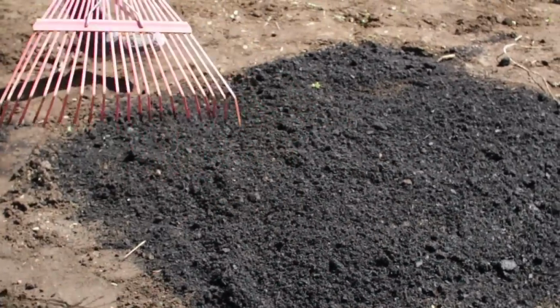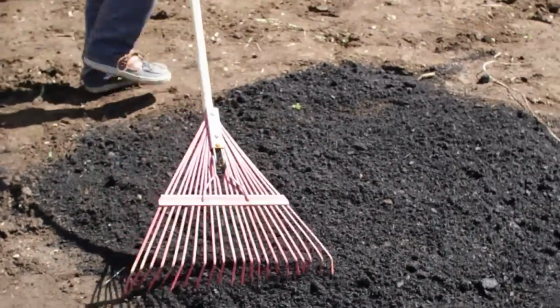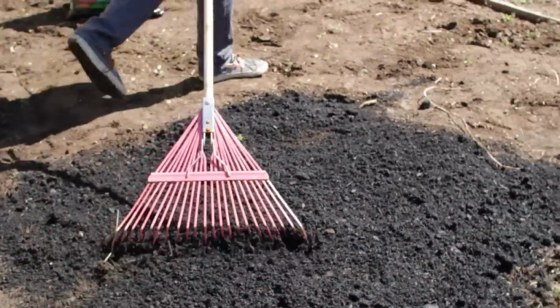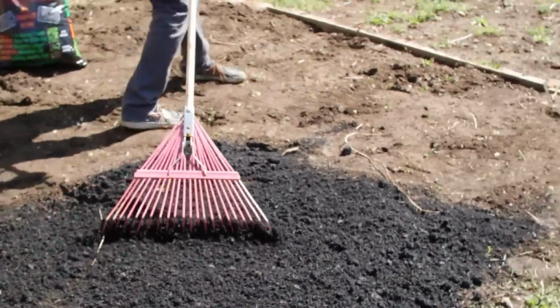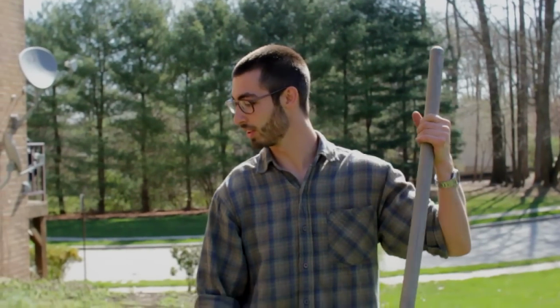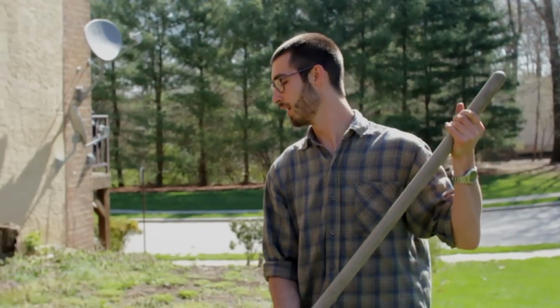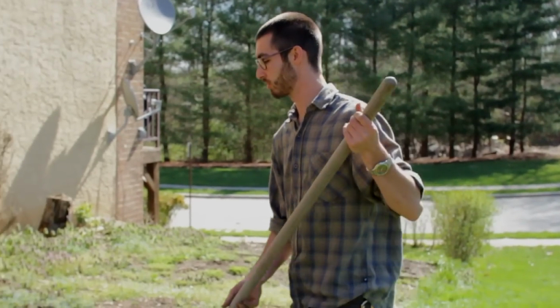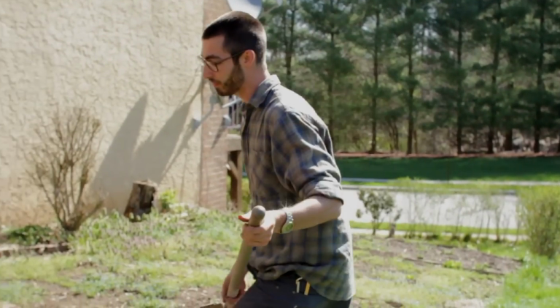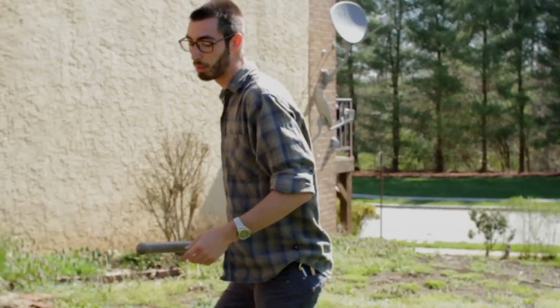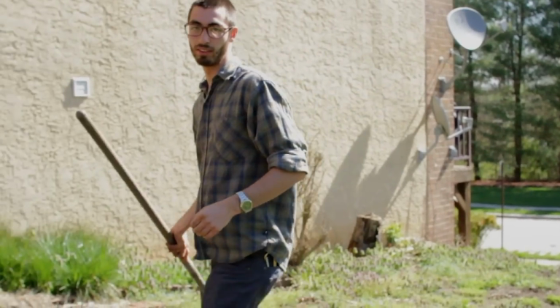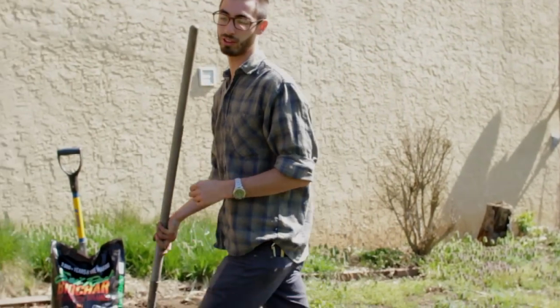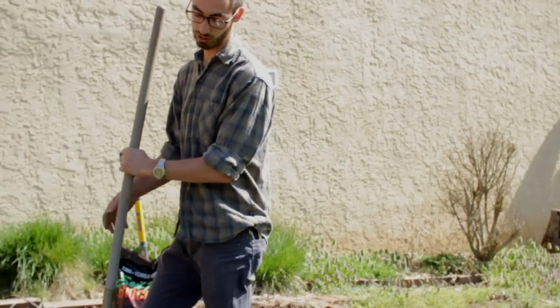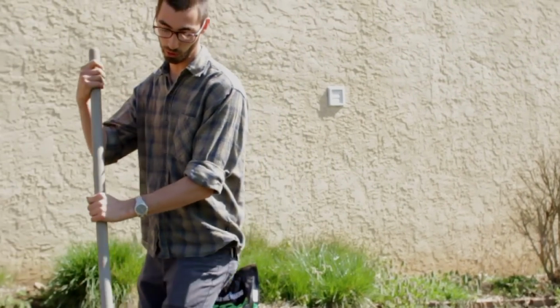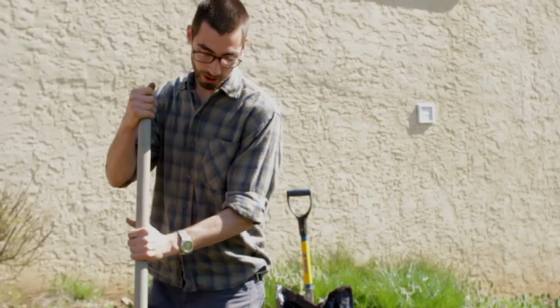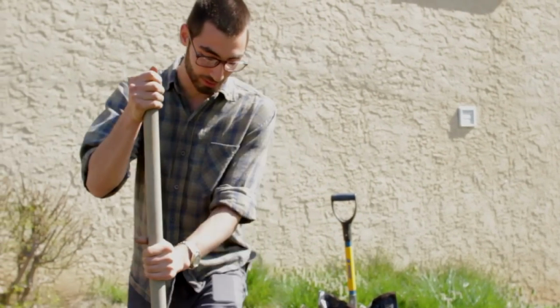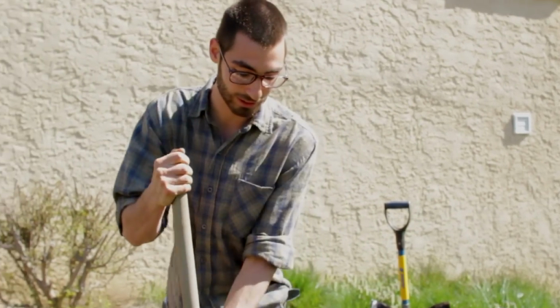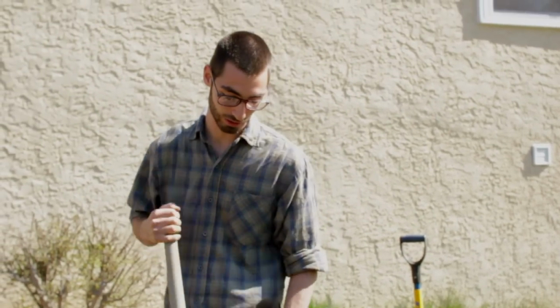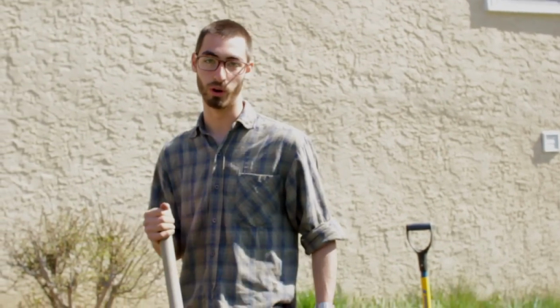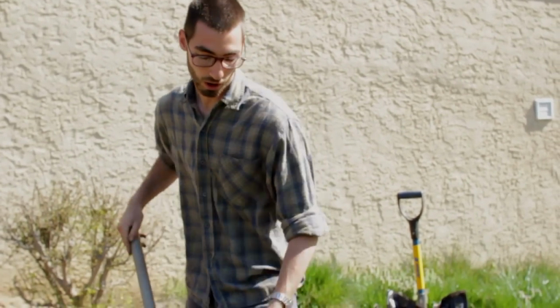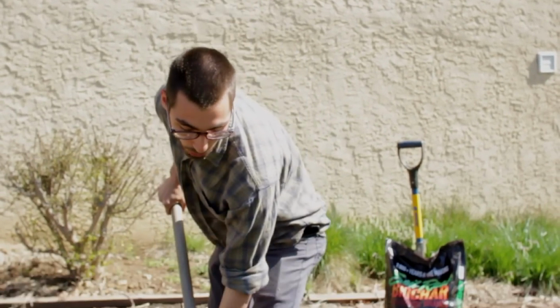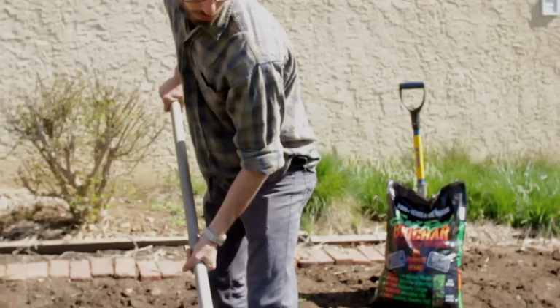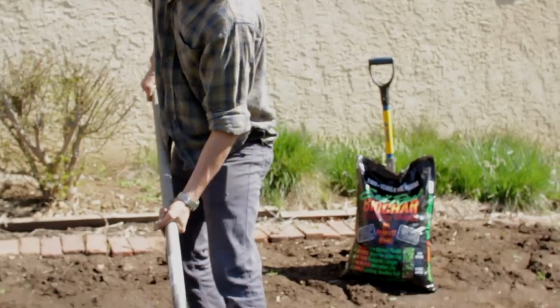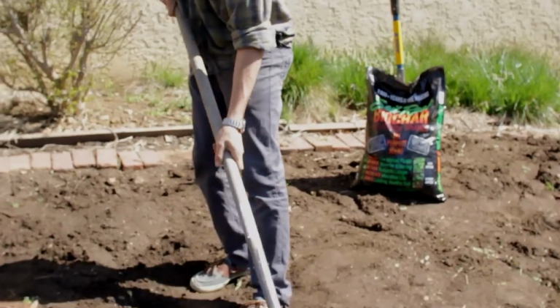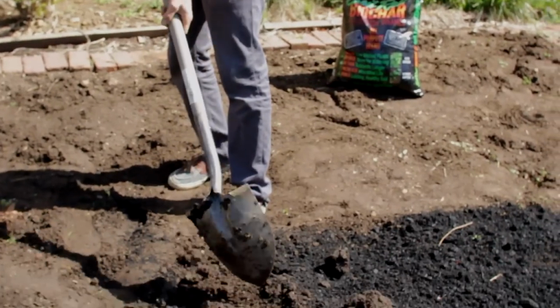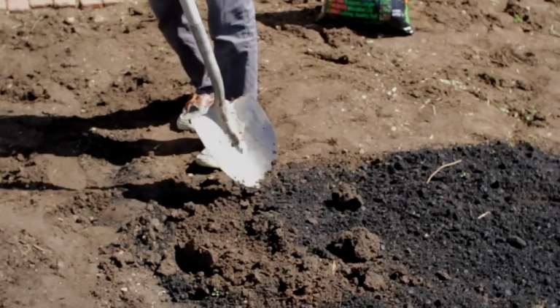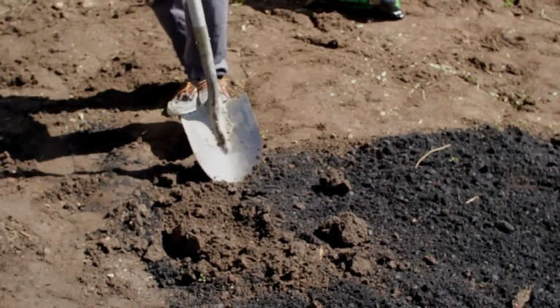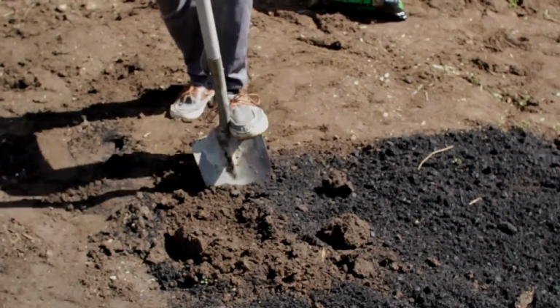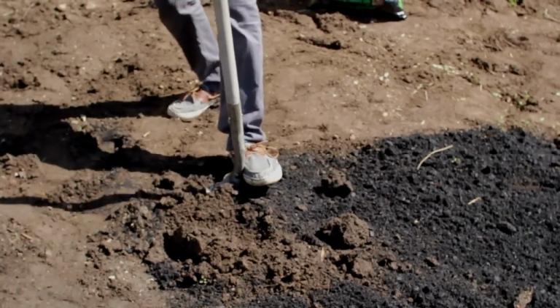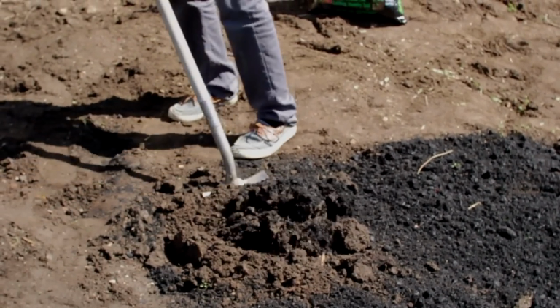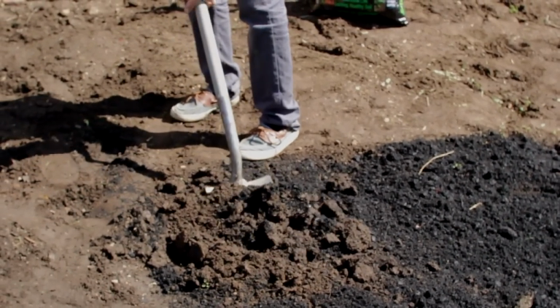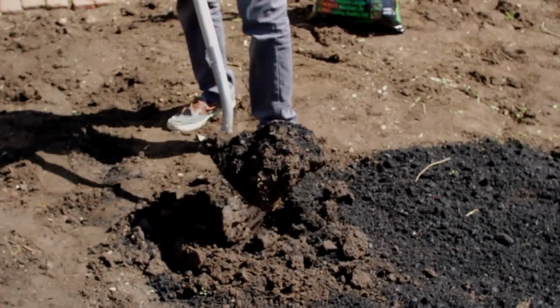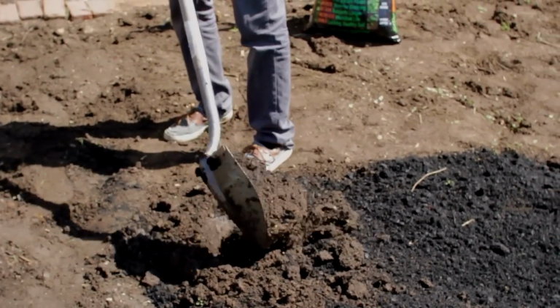Now it's spread out pretty evenly, so we're just going to incorporate it into the top six inches of soil. The top six inches of soil are the most microbially and biologically active part of the soil.